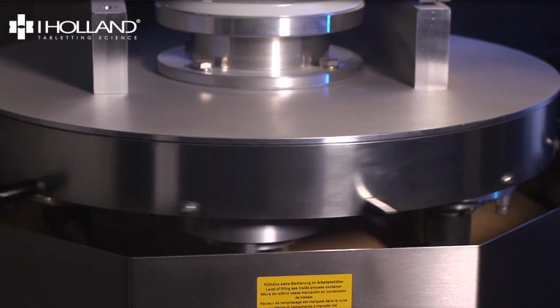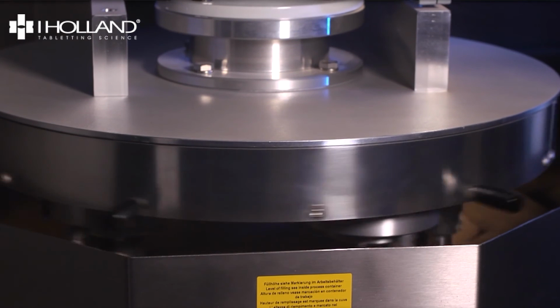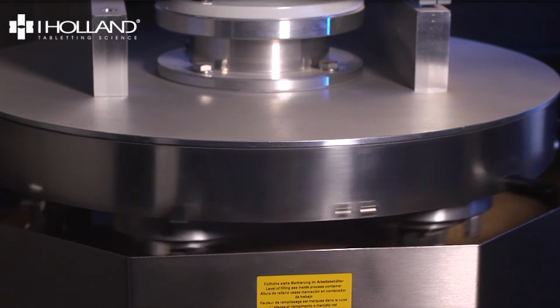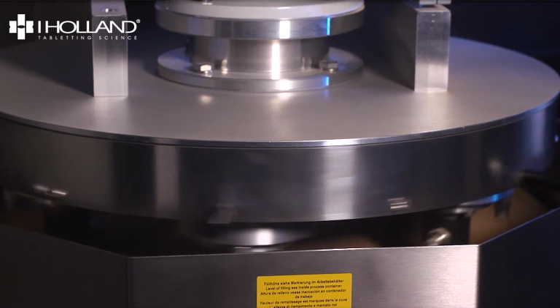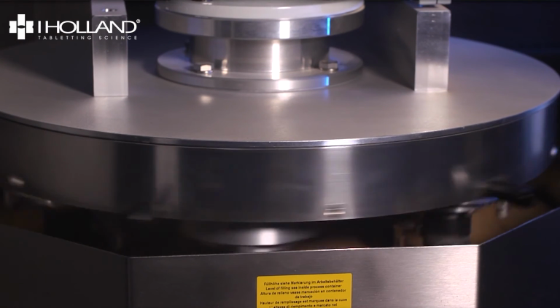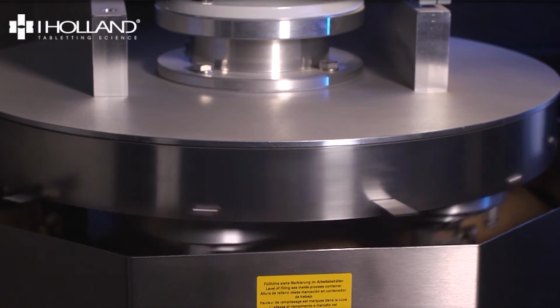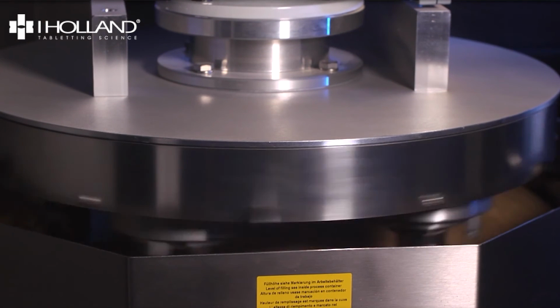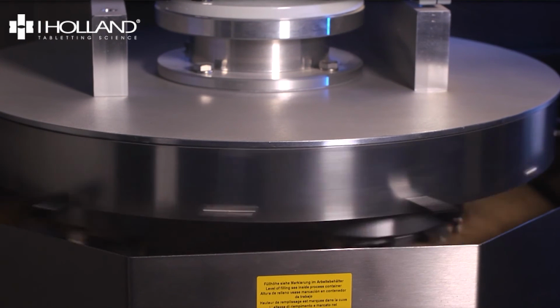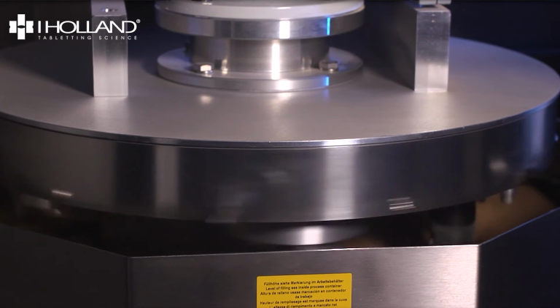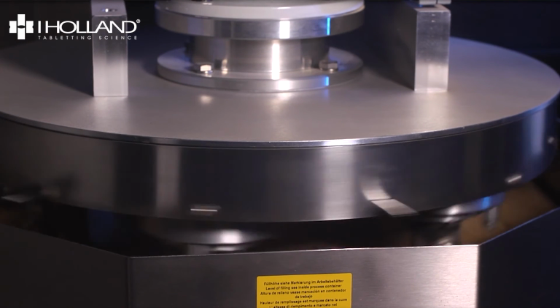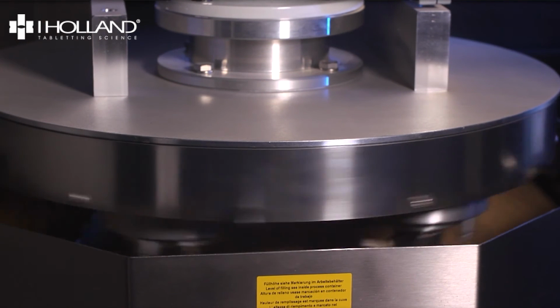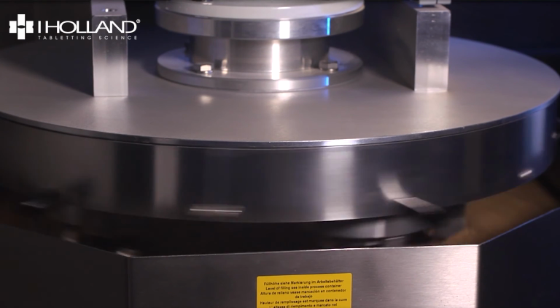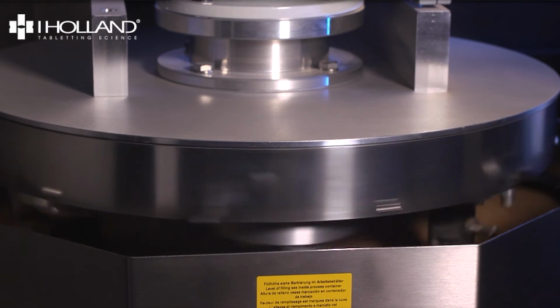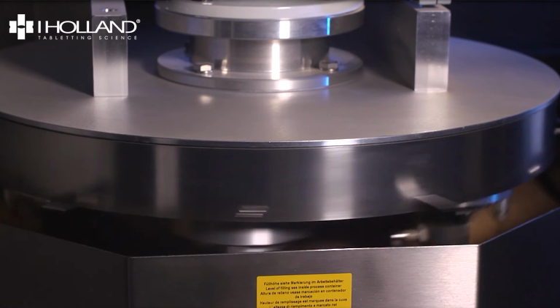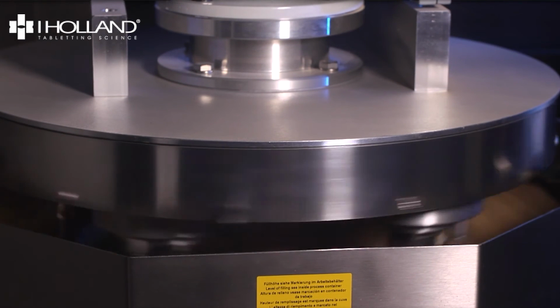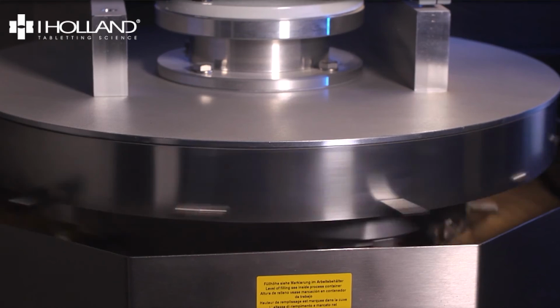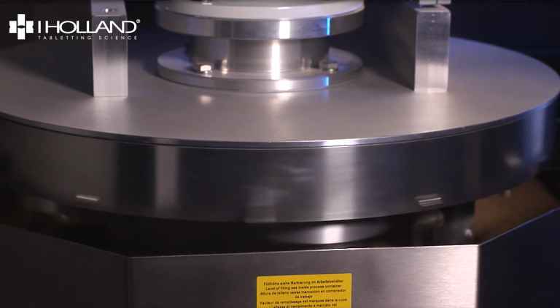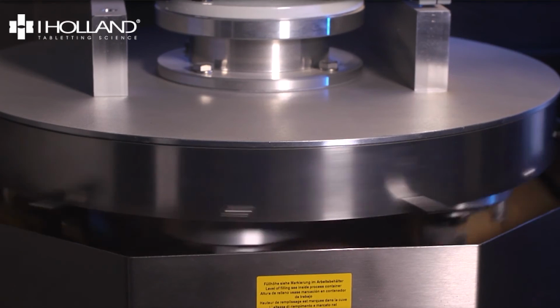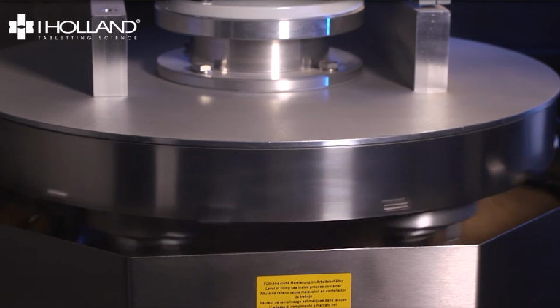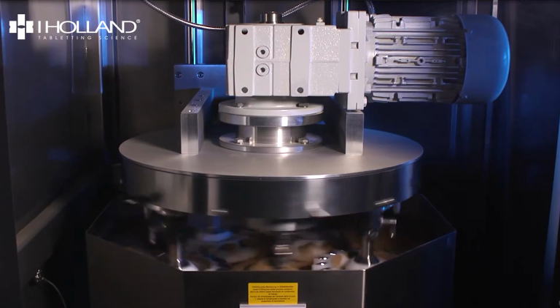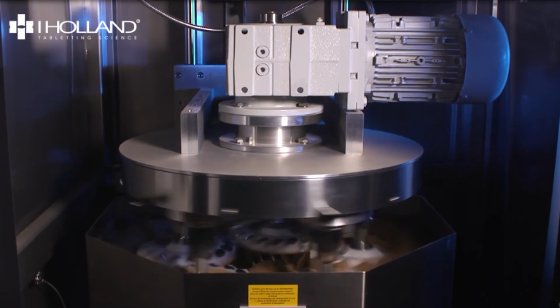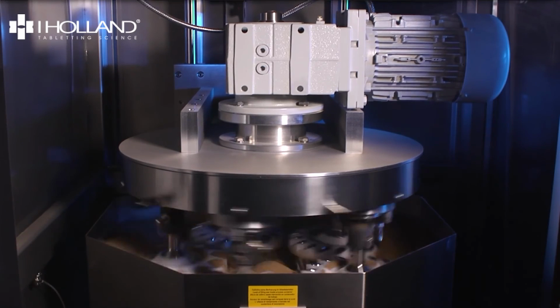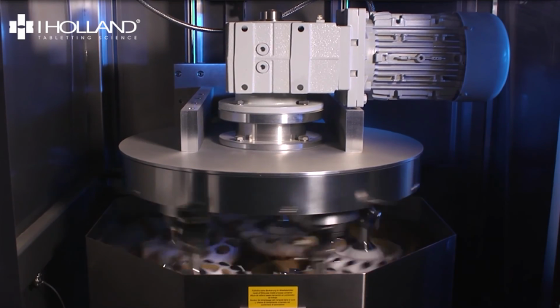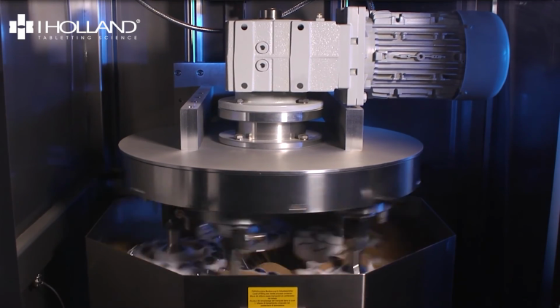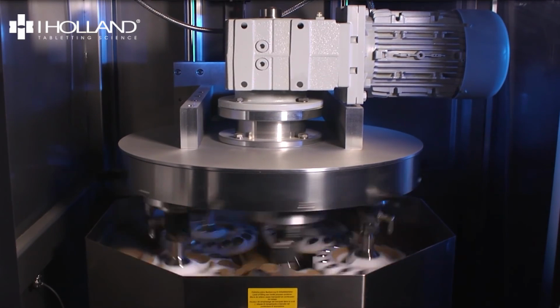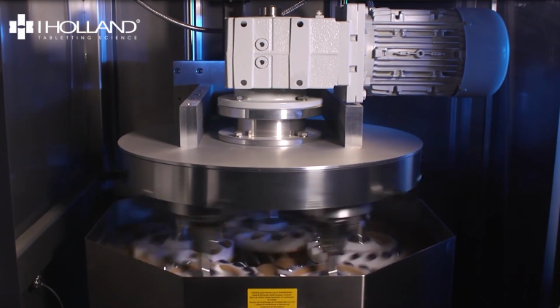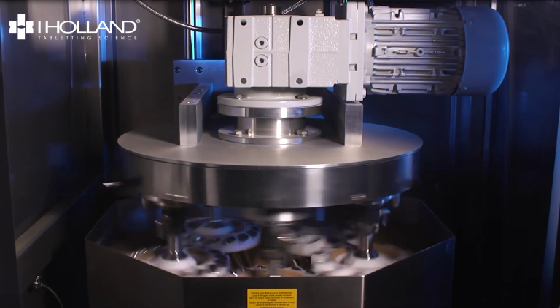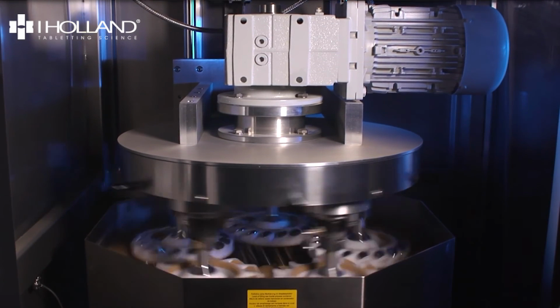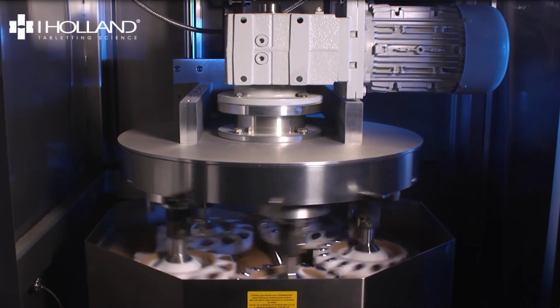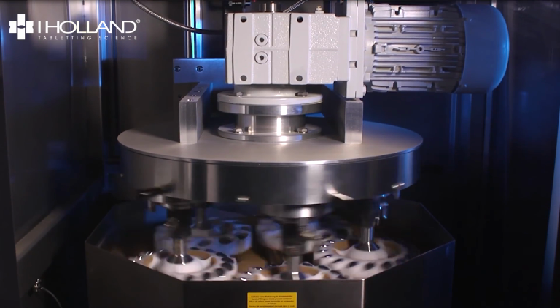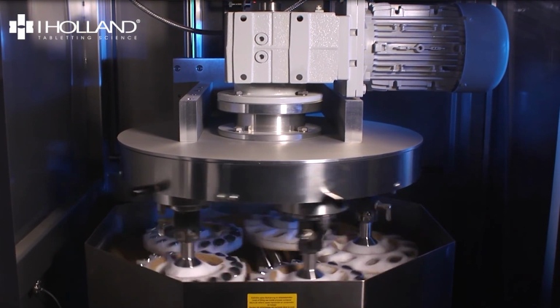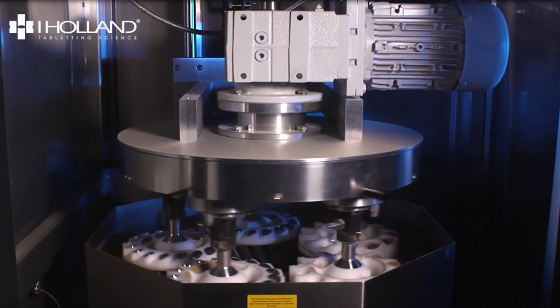The polisher will run for 5 minutes clockwise and then 15 minutes anti-clockwise. When the polishing cycle is finished, the tools will automatically lift, ready for unloading.